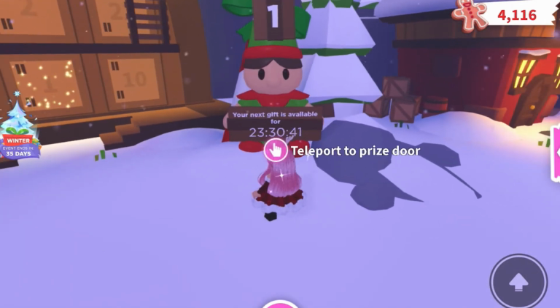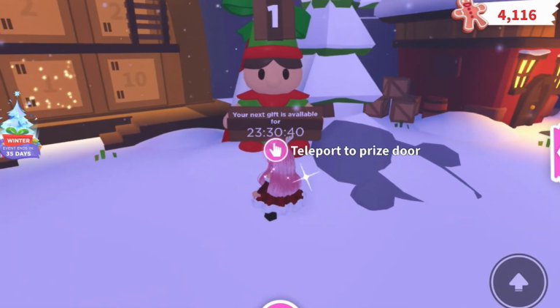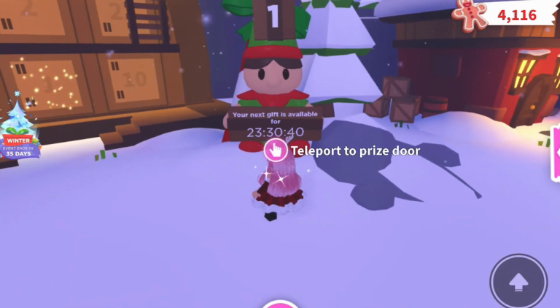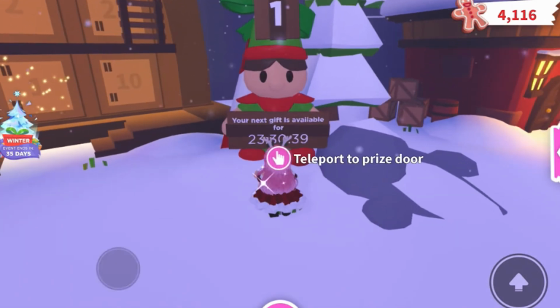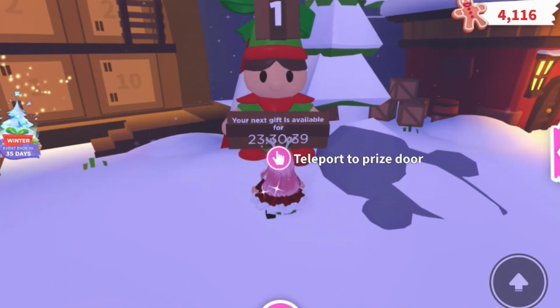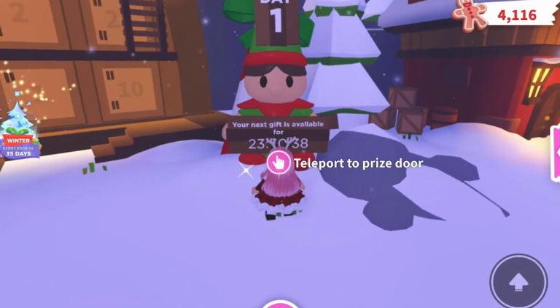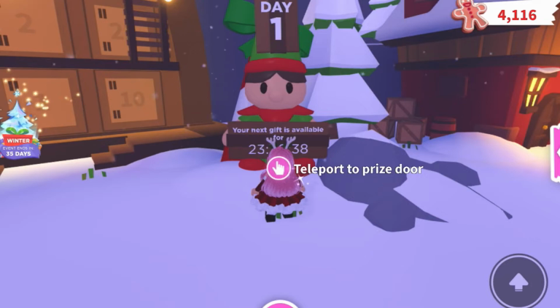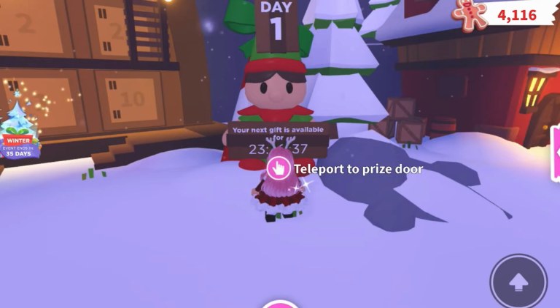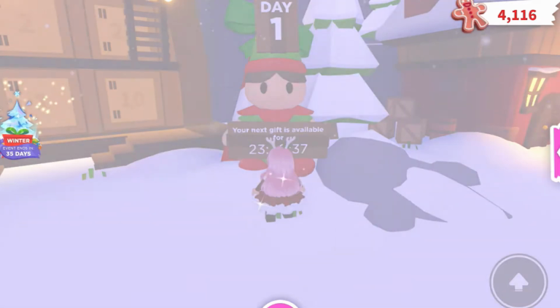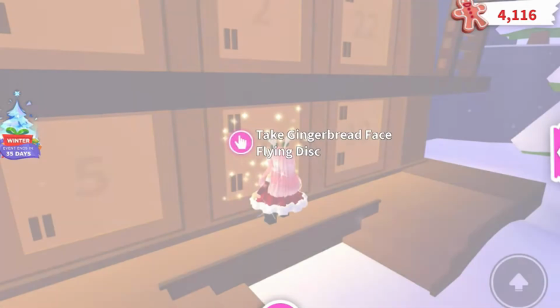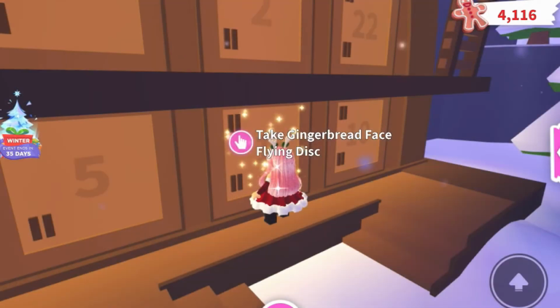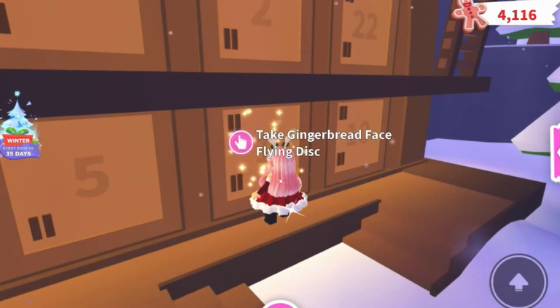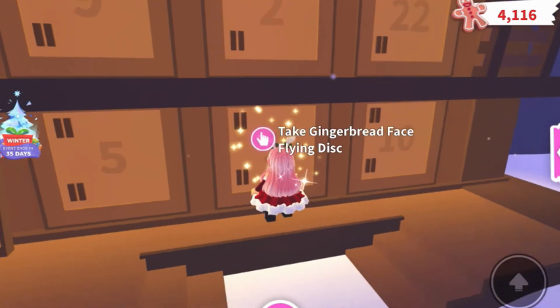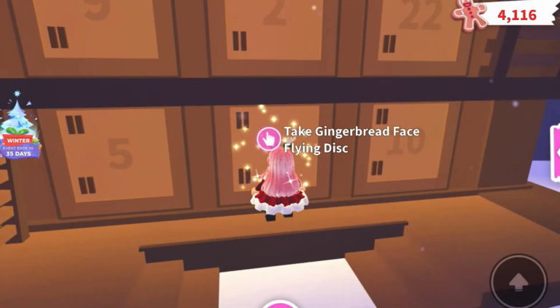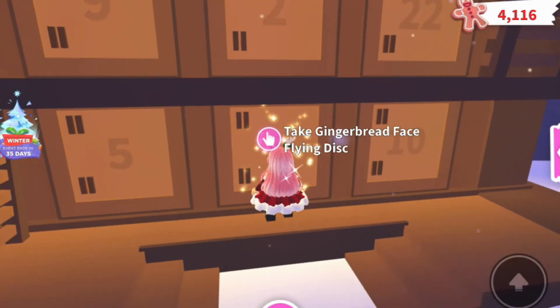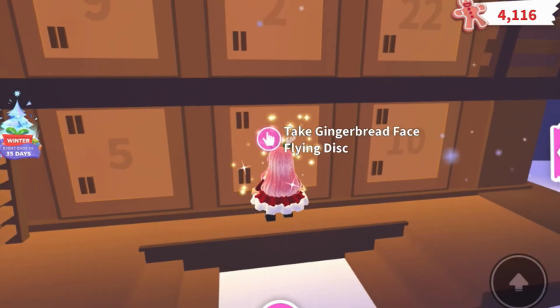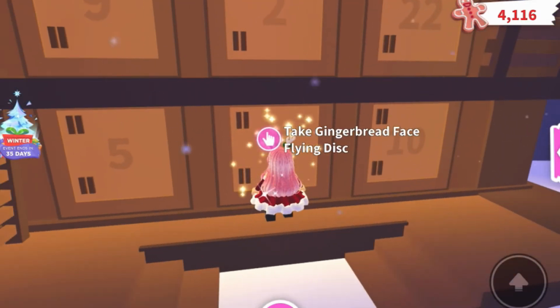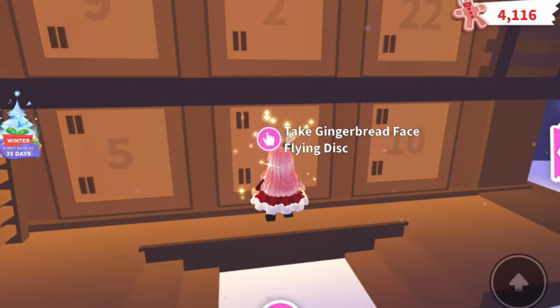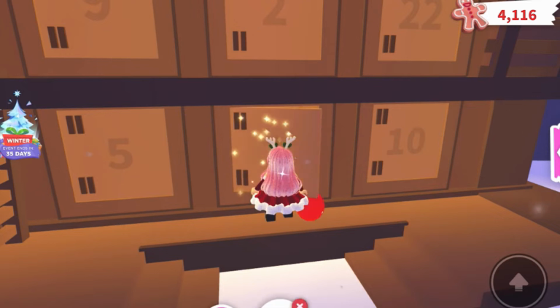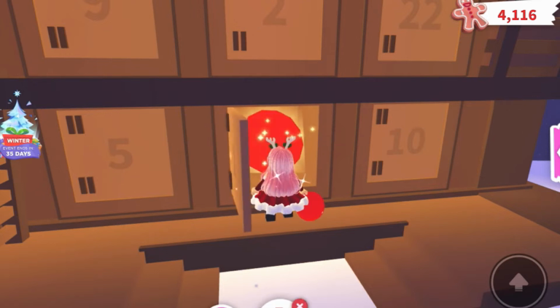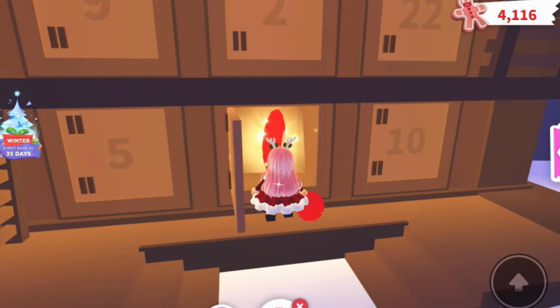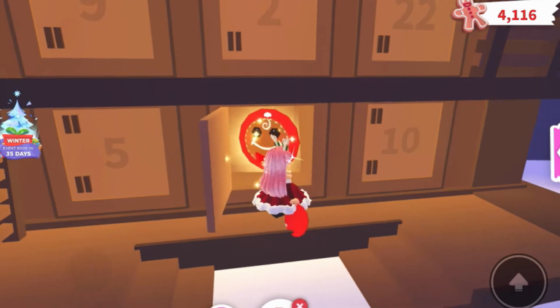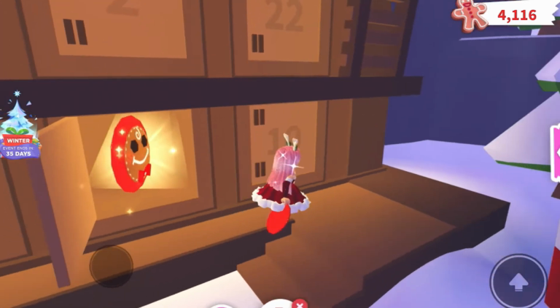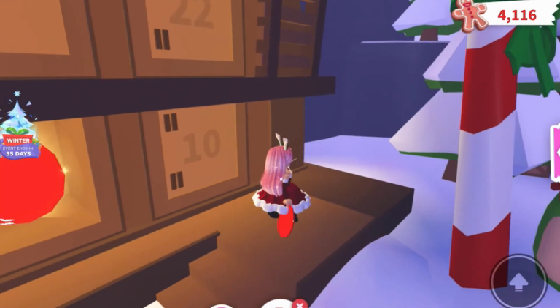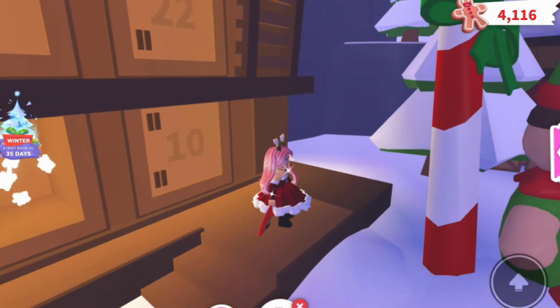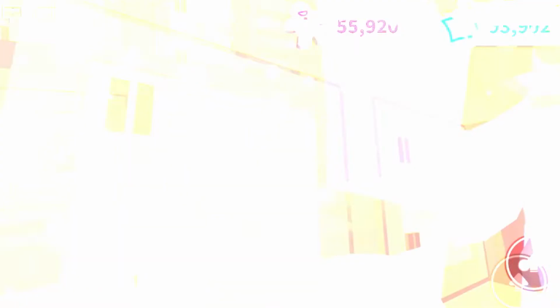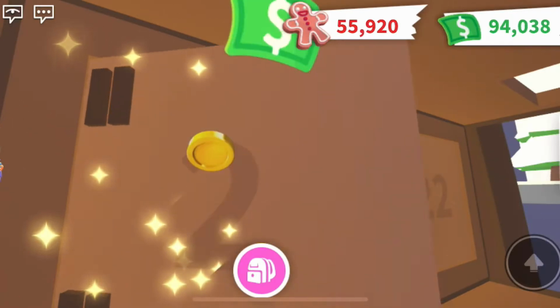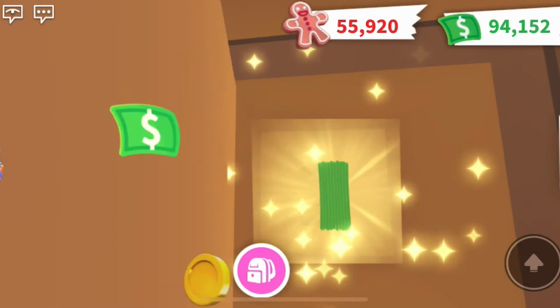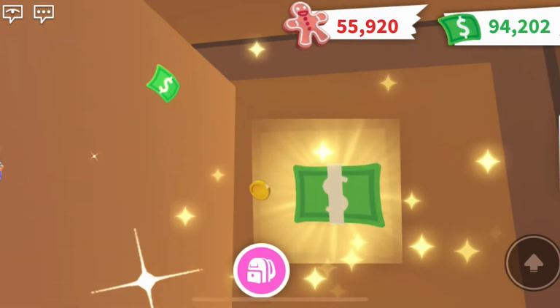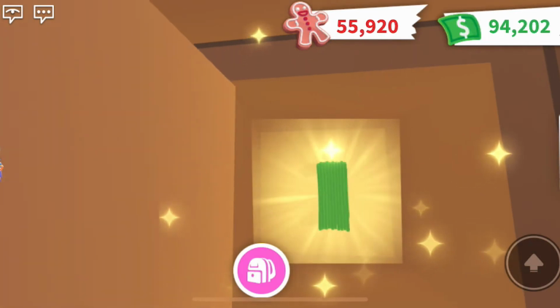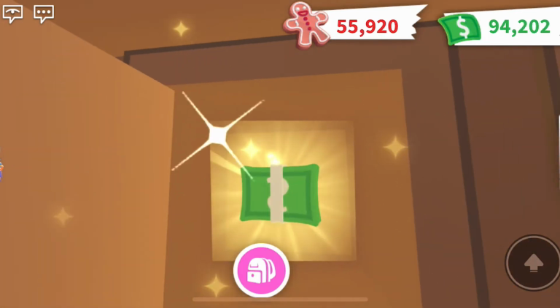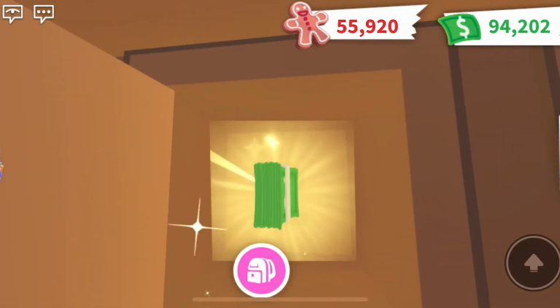So you'll teleport over to door number one and inside we've got the uncommon gingerbread face flying disc, which was a toy for our pets. Behind door number two we've got 300 bucks.